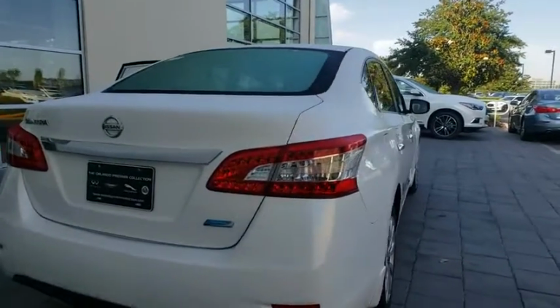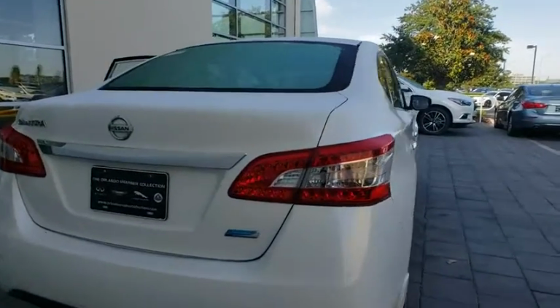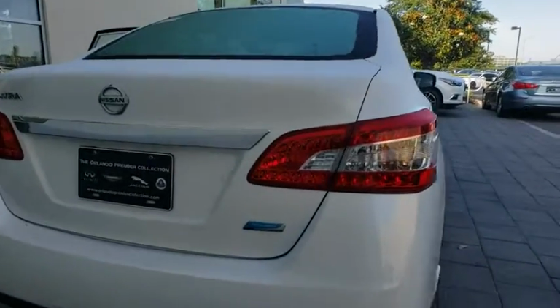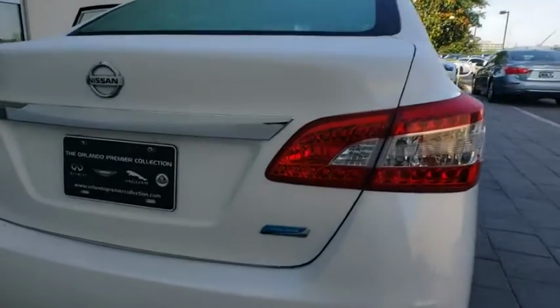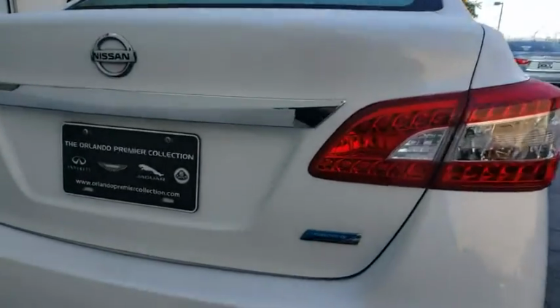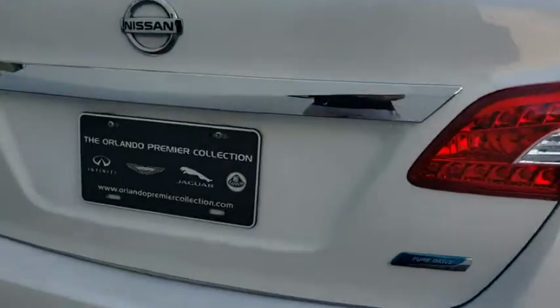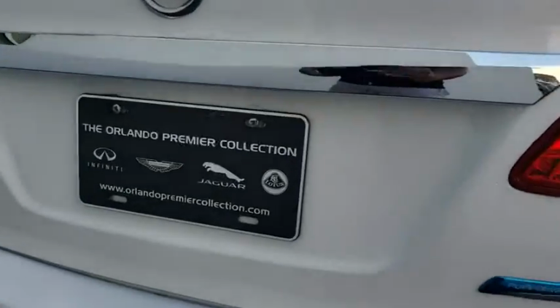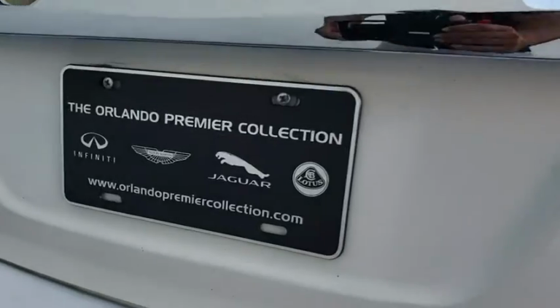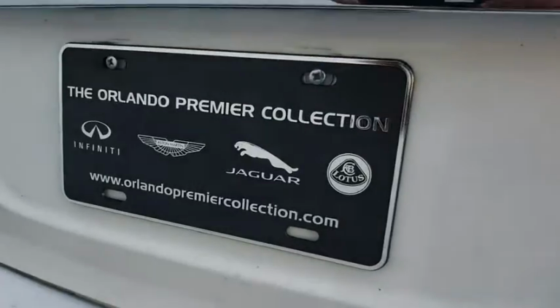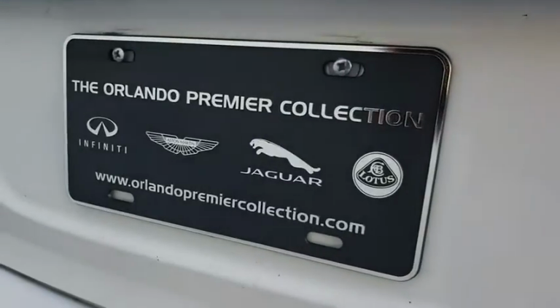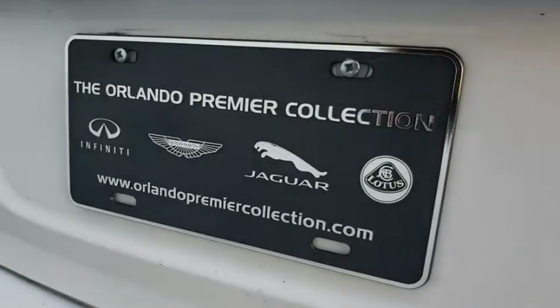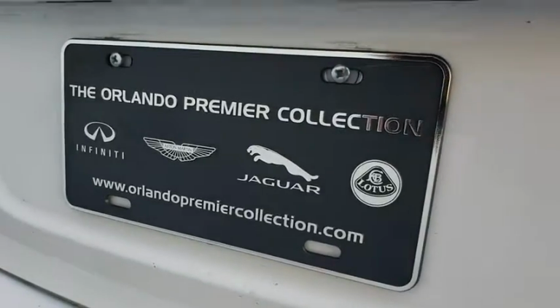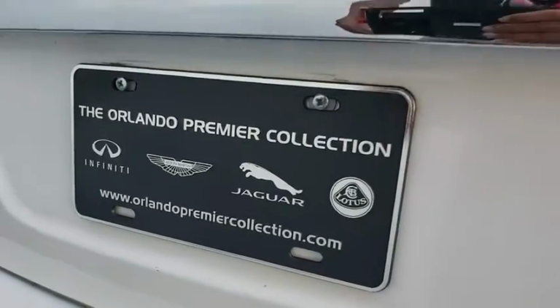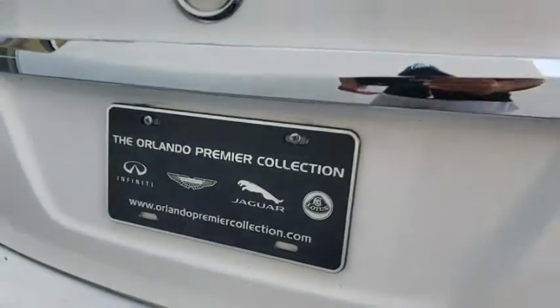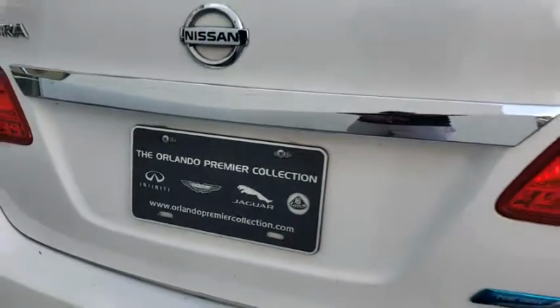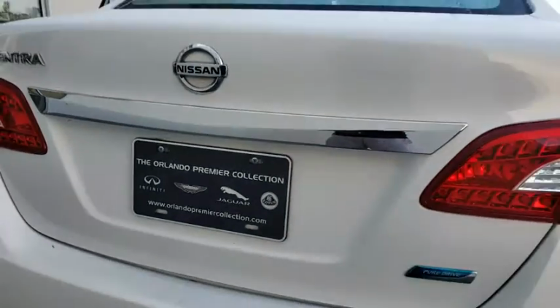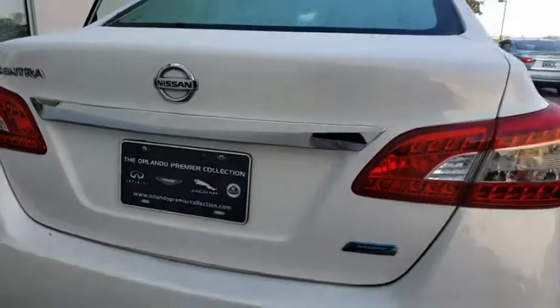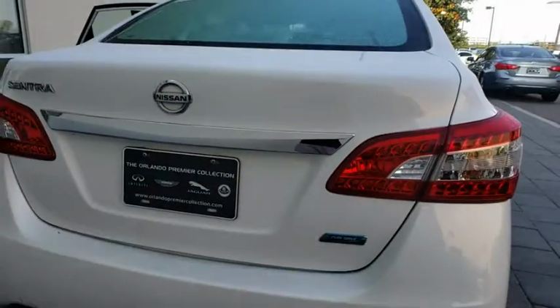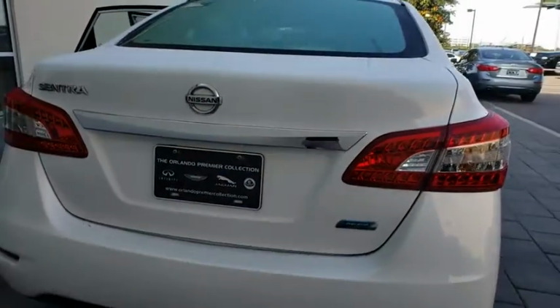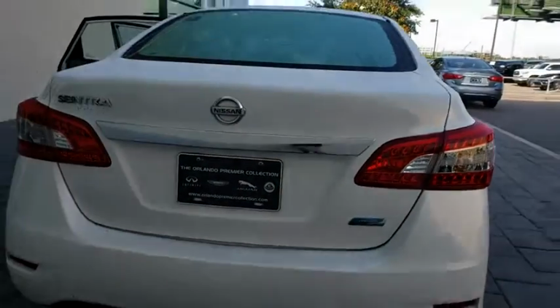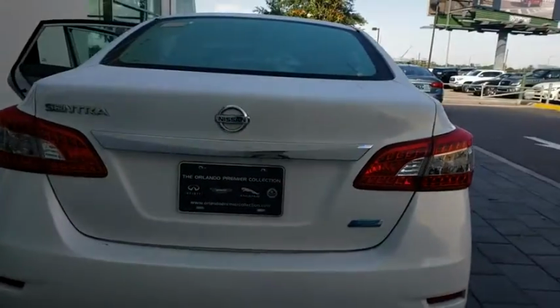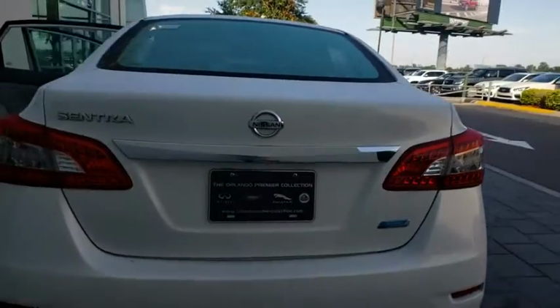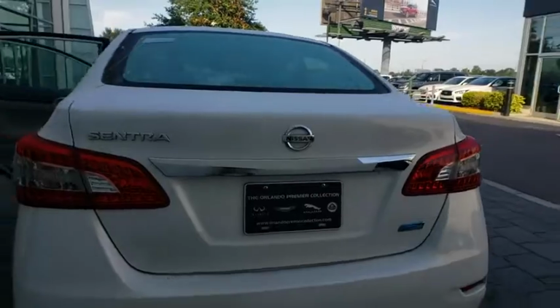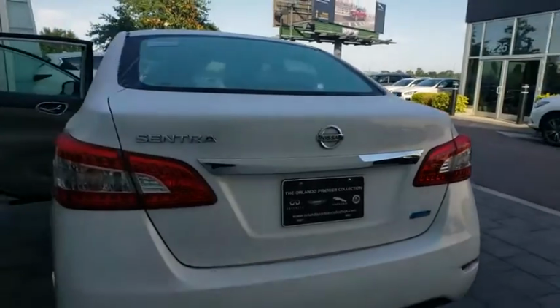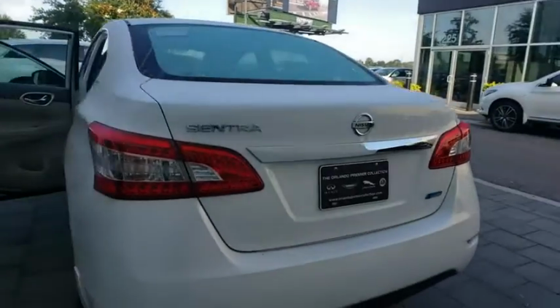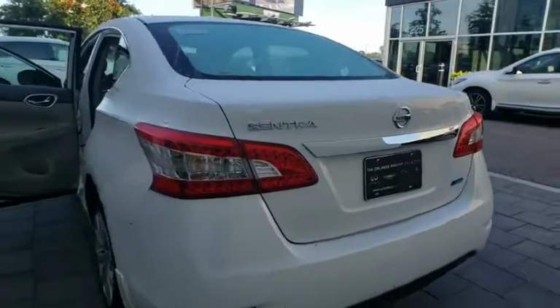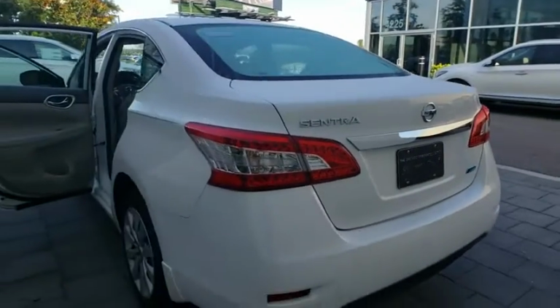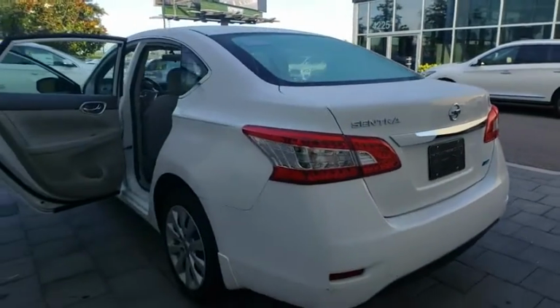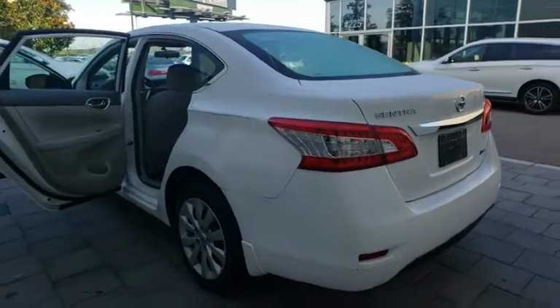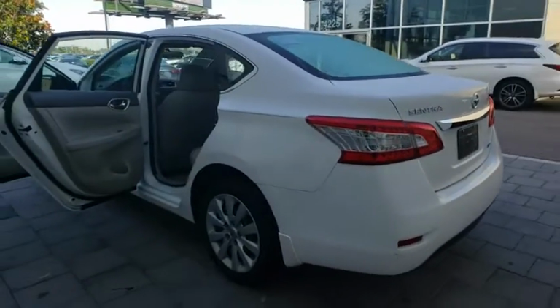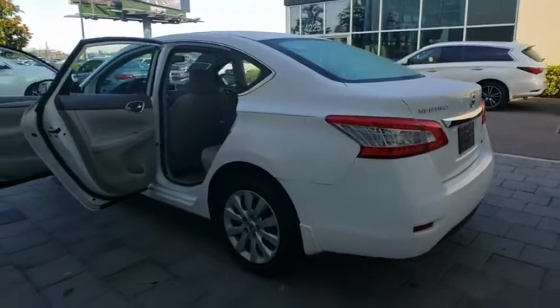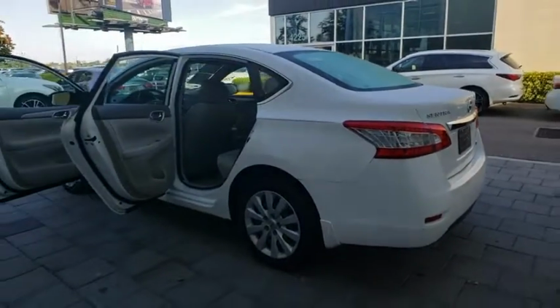Stability control, traction control, keyless entry, anti-lock braking system, adjustable steering wheel, power steering, rear defrost, front wheel drive, AM-FM stereo radio.